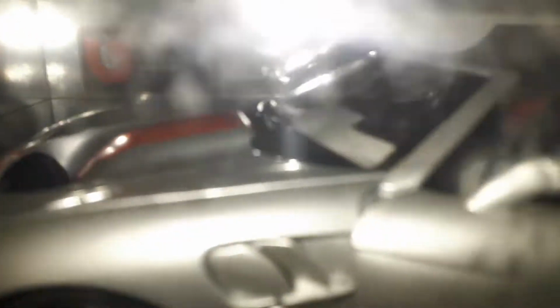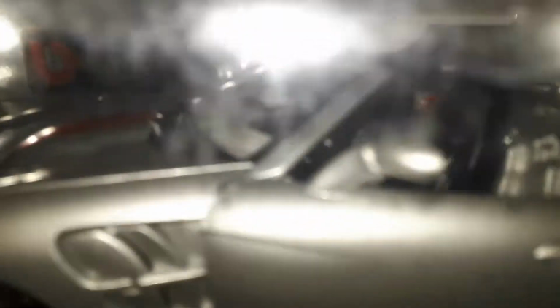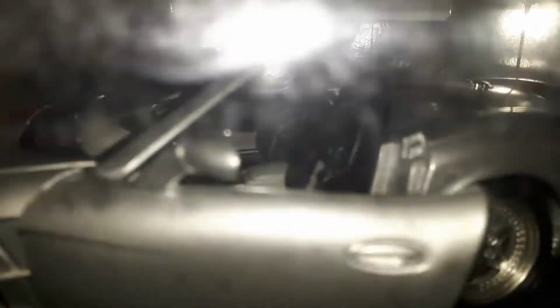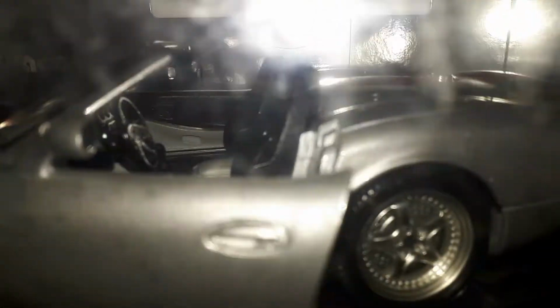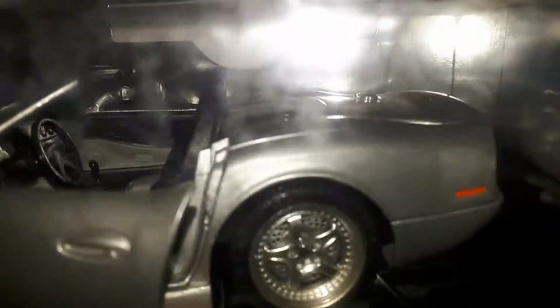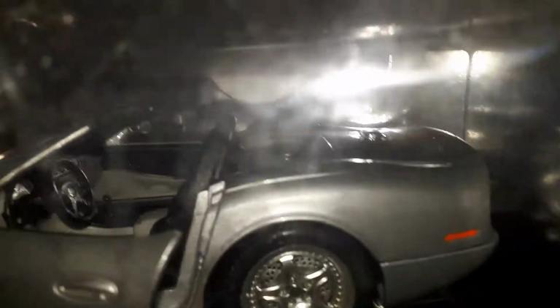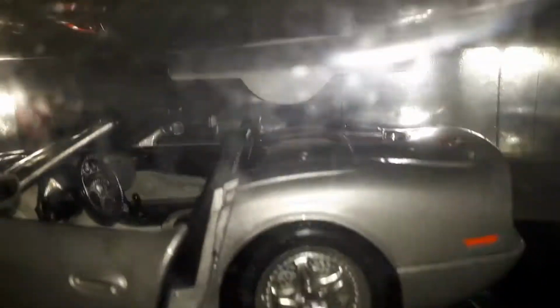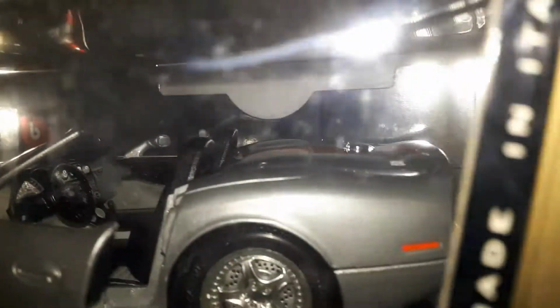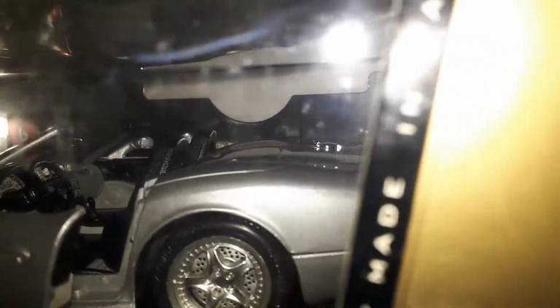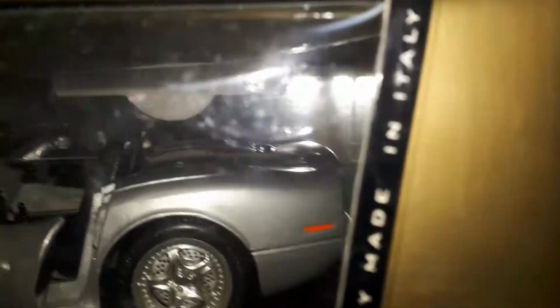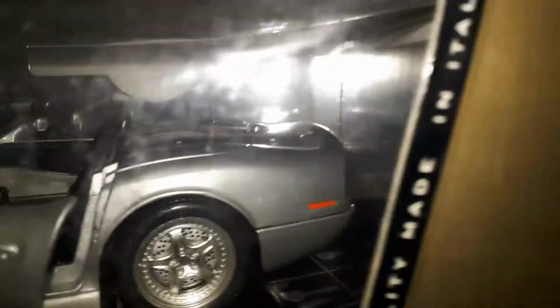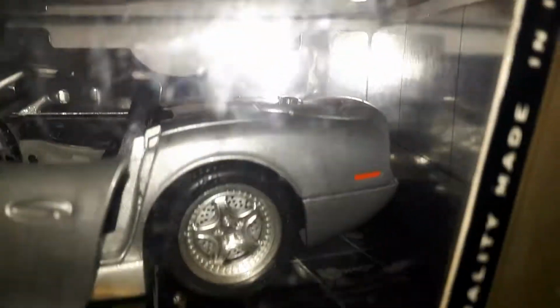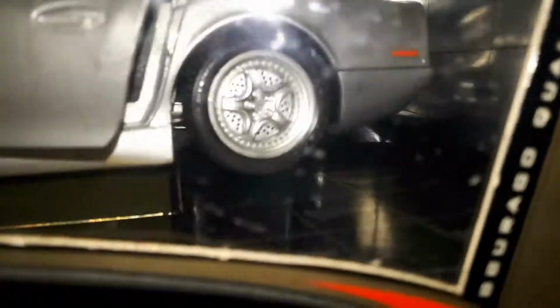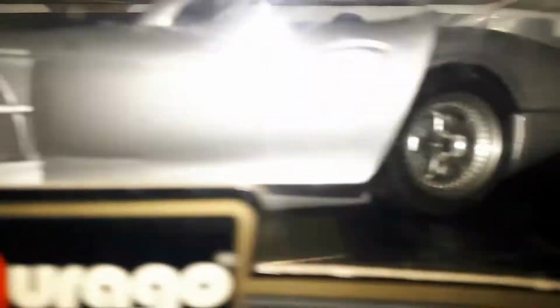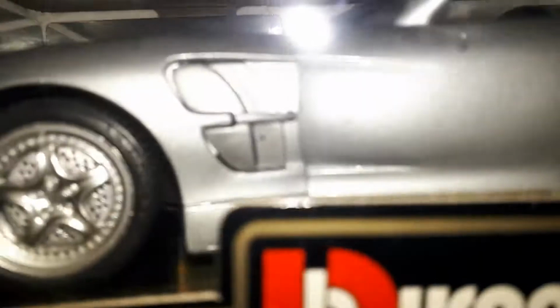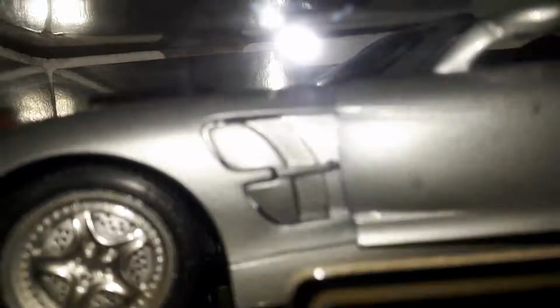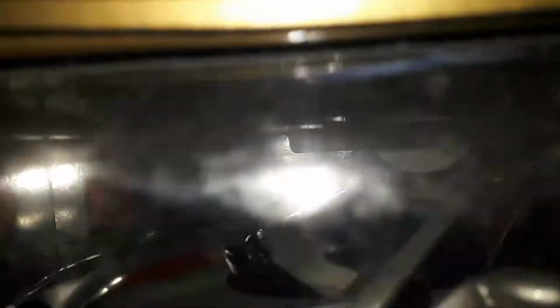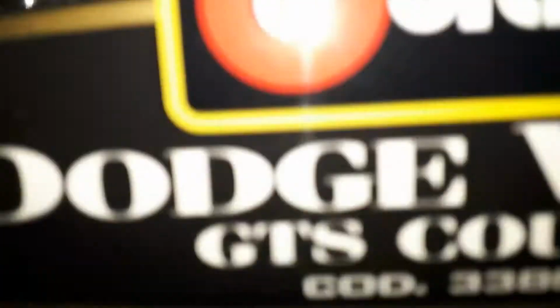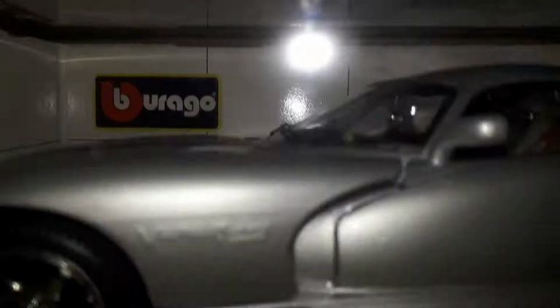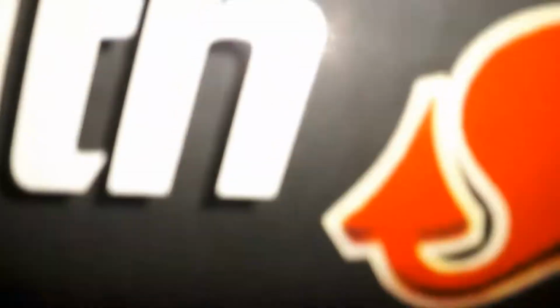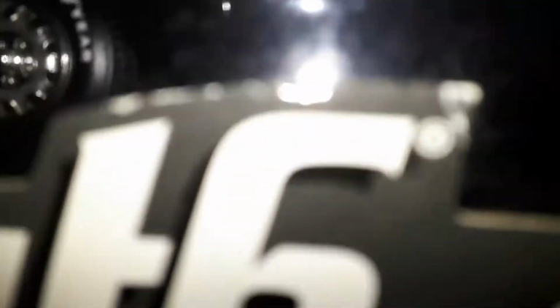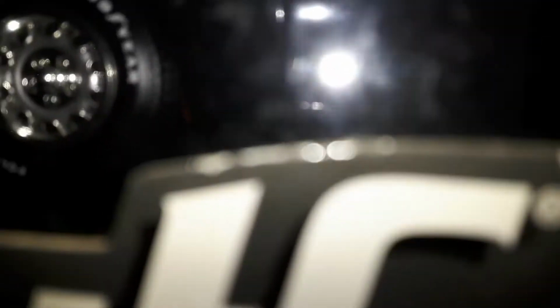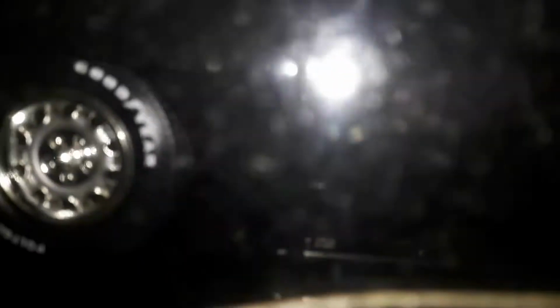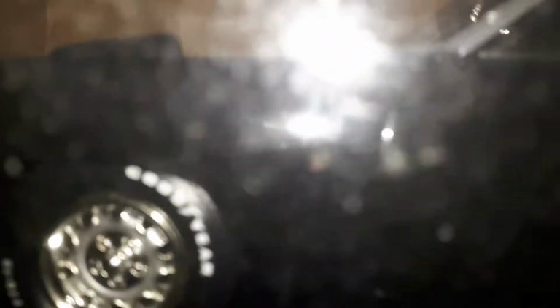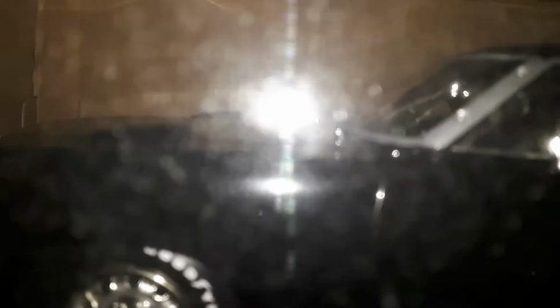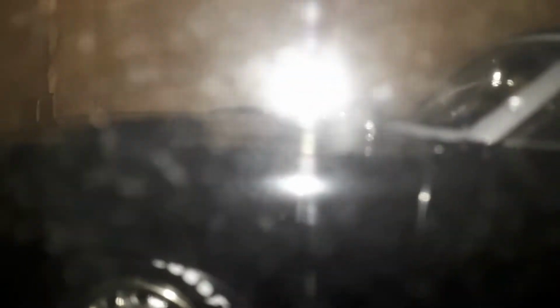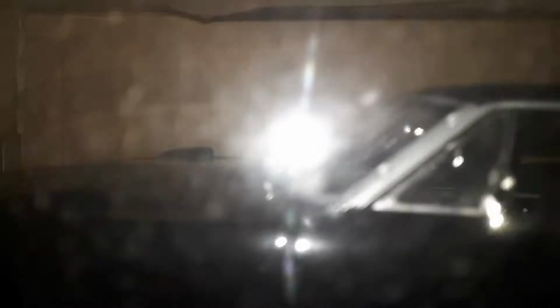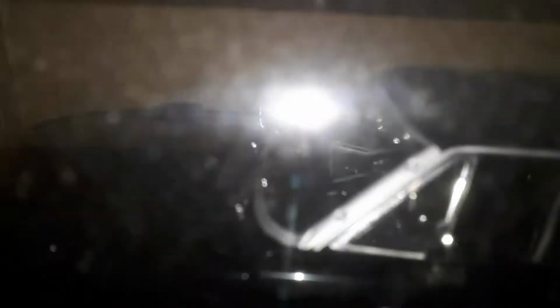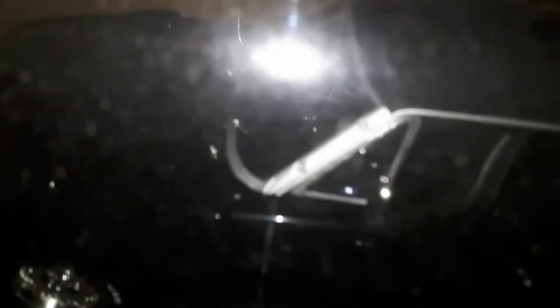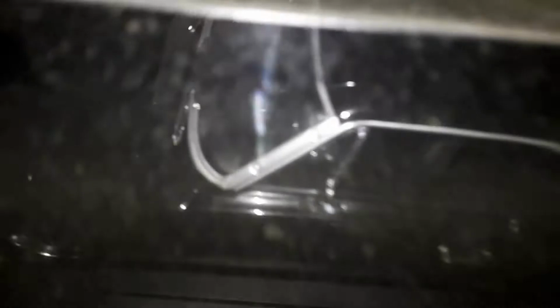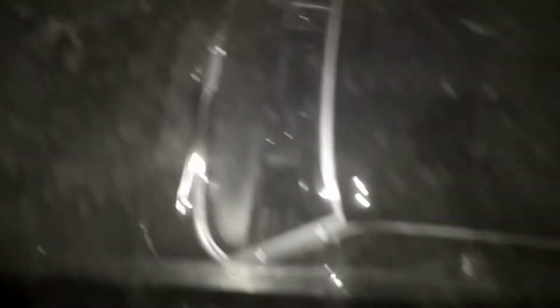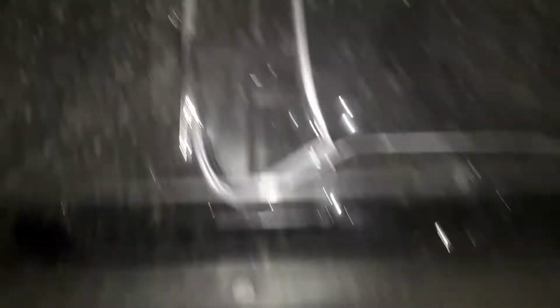I'll show this Shelby a little bit better — I didn't actually show it all that well. And then we get up to some nice little muscle cars. That's nice.